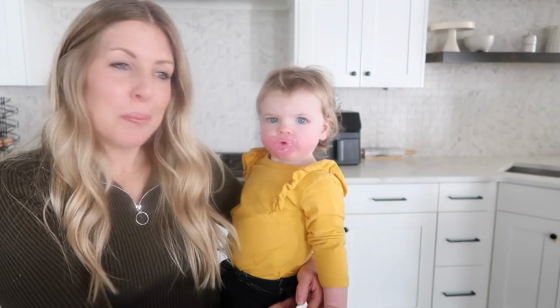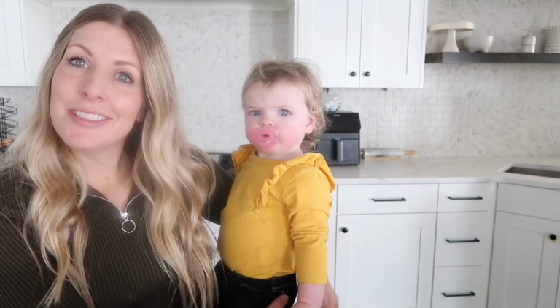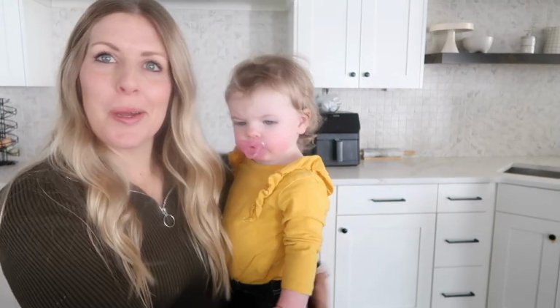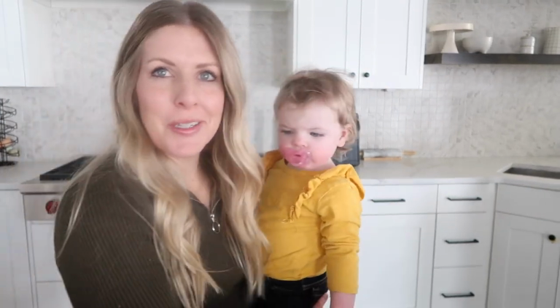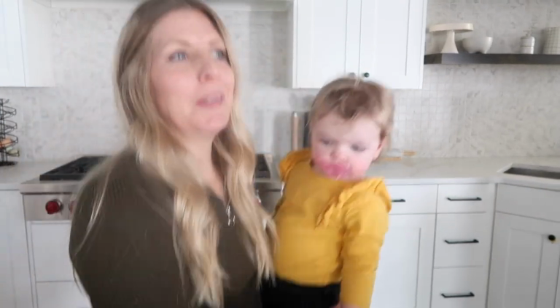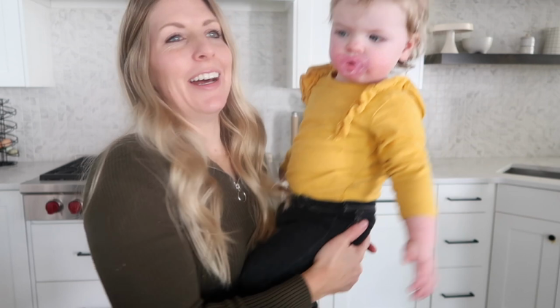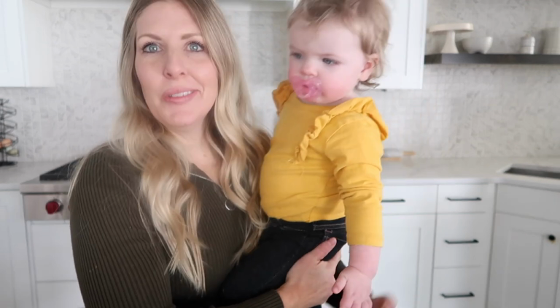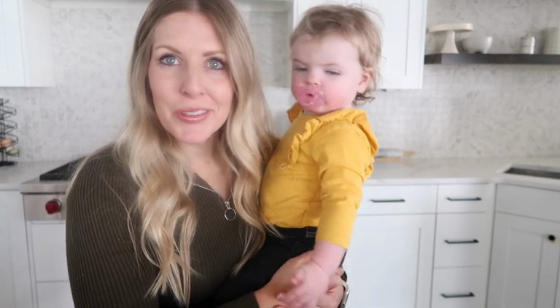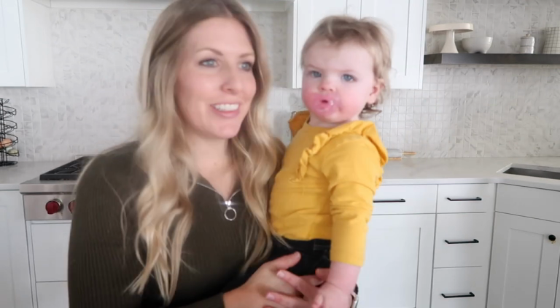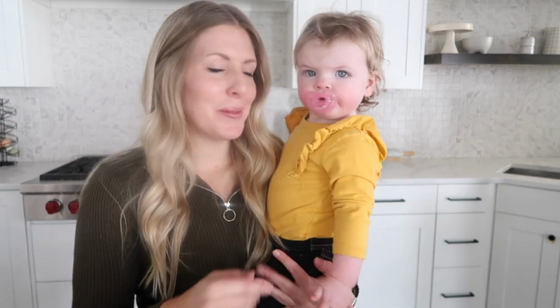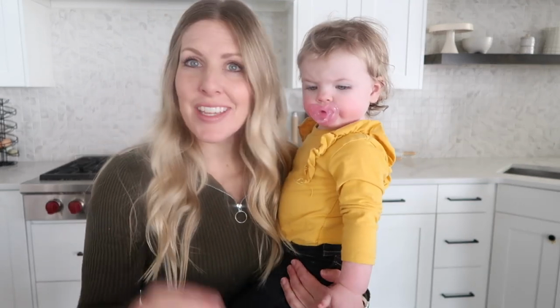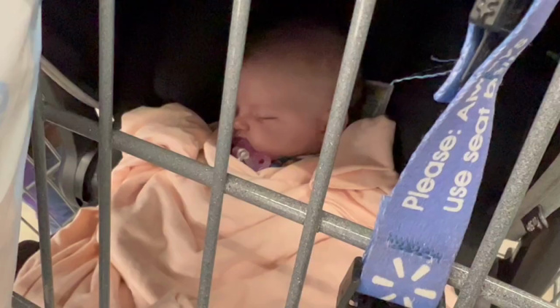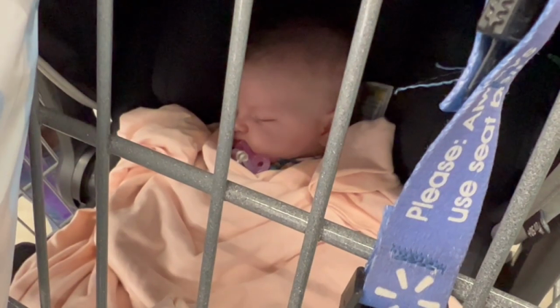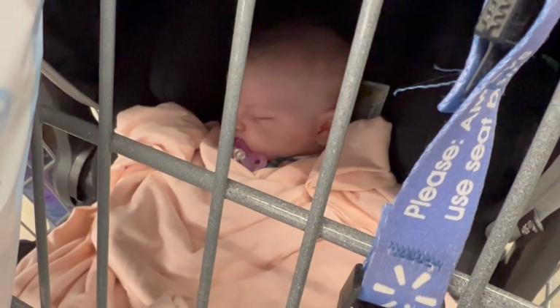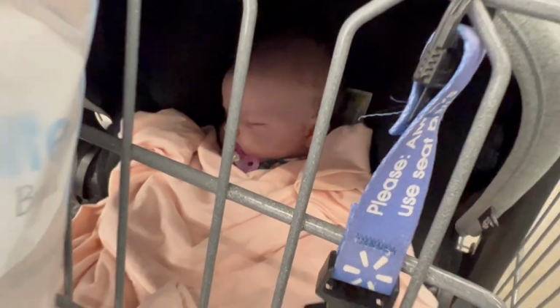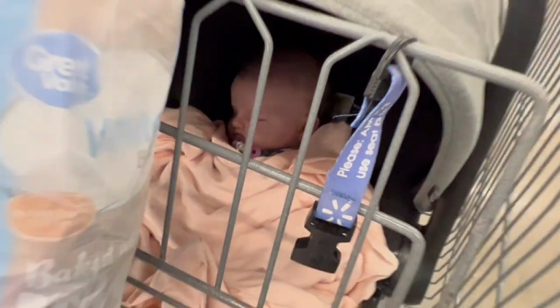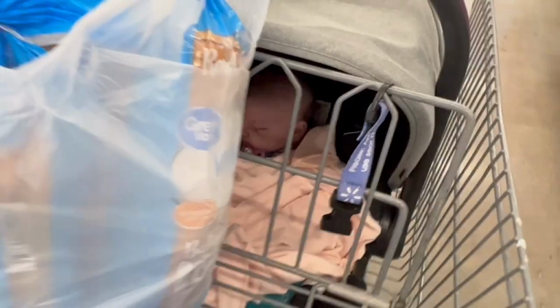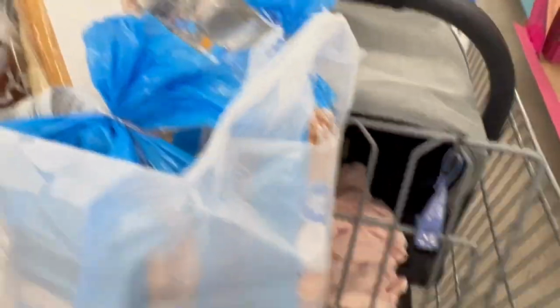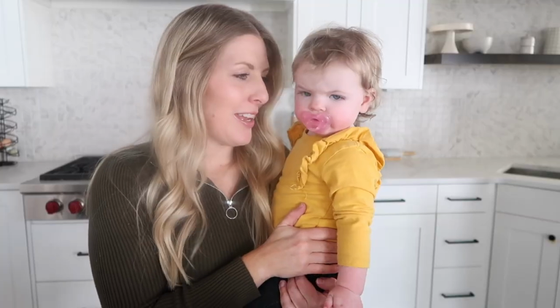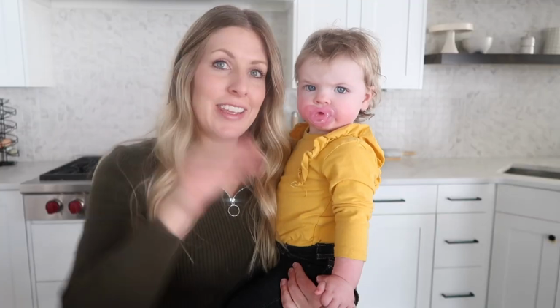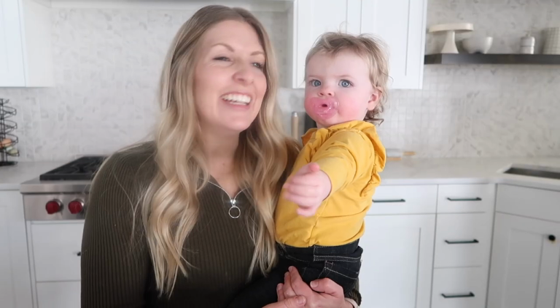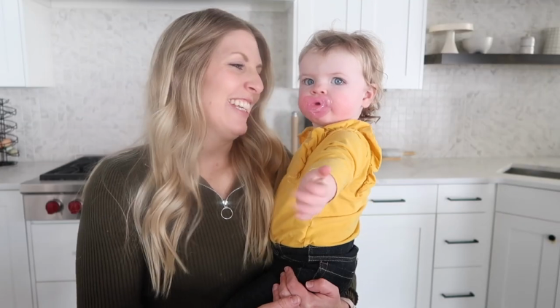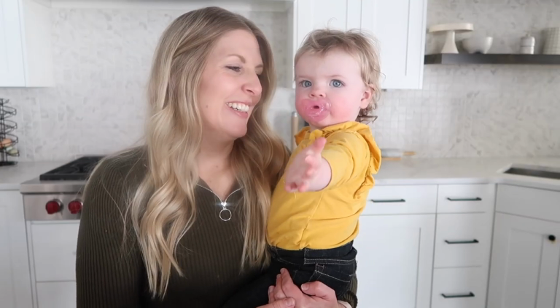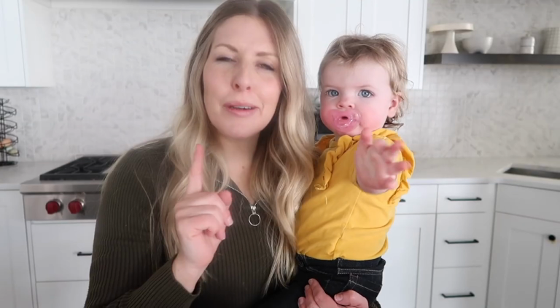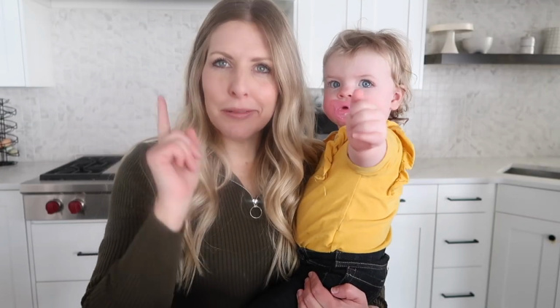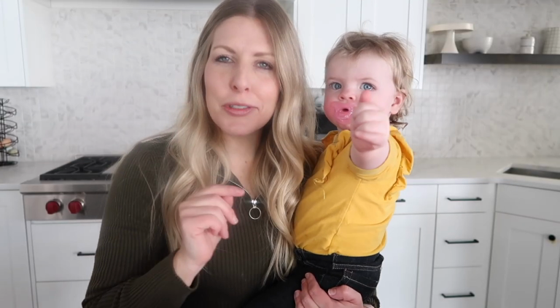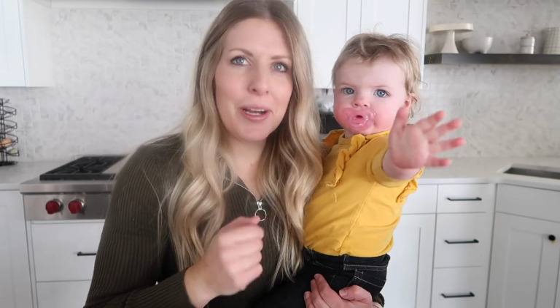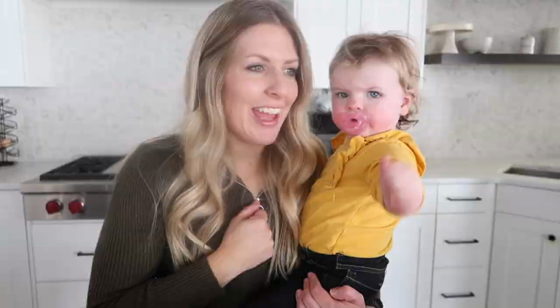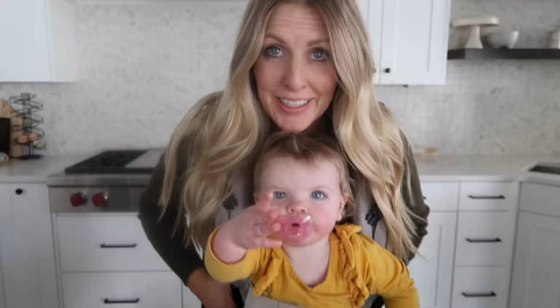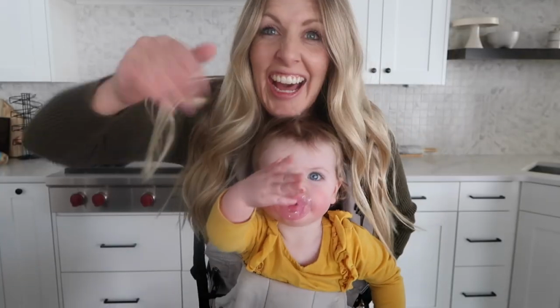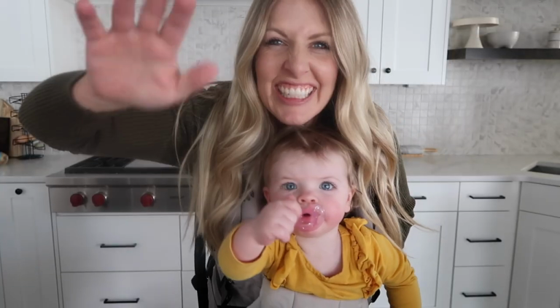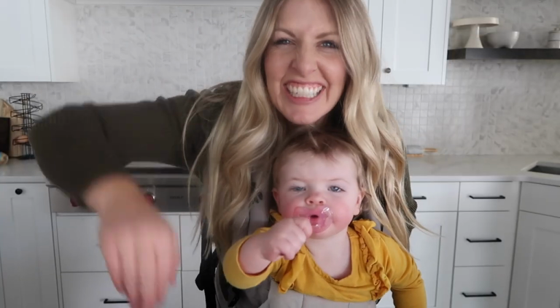Harper just woke up. If you guys remember, I haven't shown her for a very long time — she was a tiny baby — so Harper is now one. Do you want to say hi? We're gonna strap her on and continue making it.